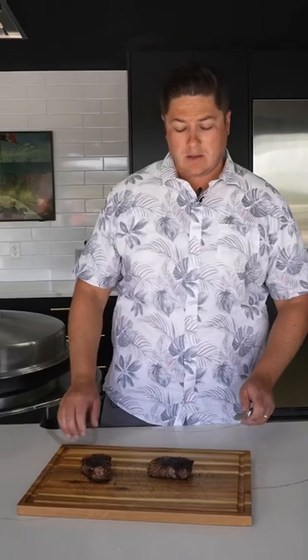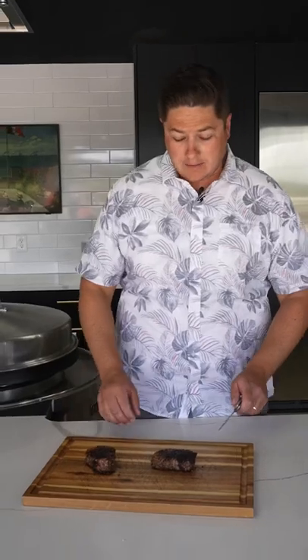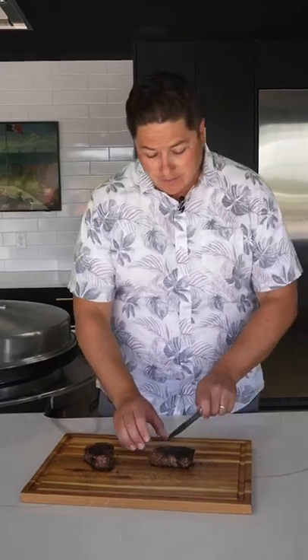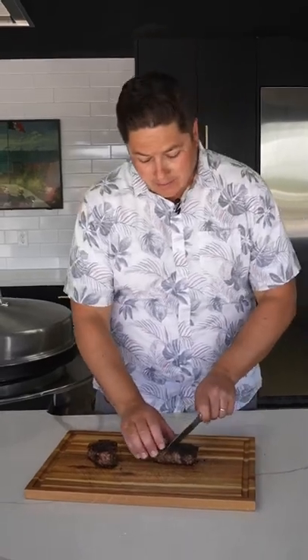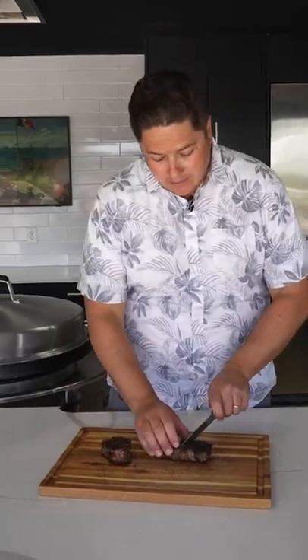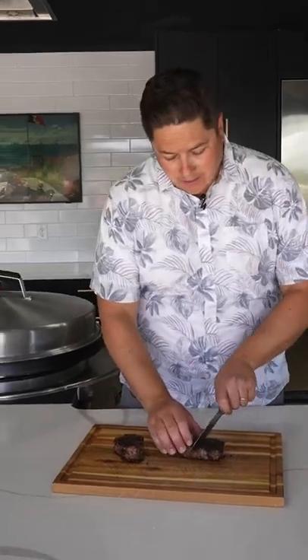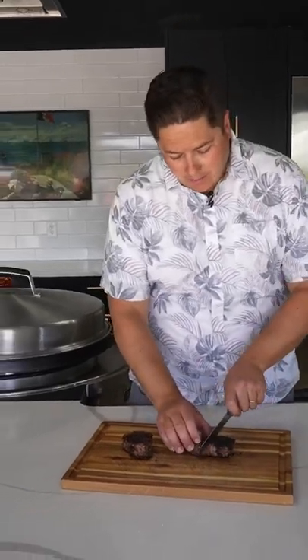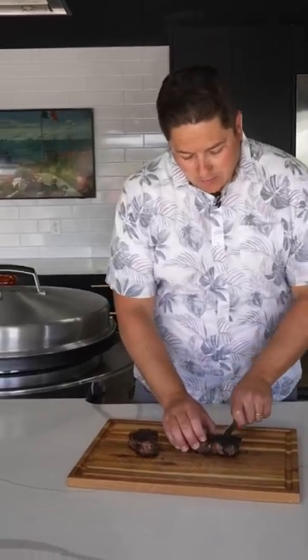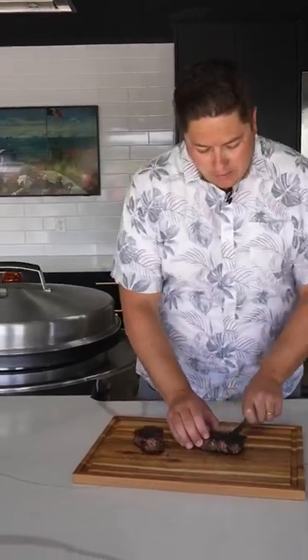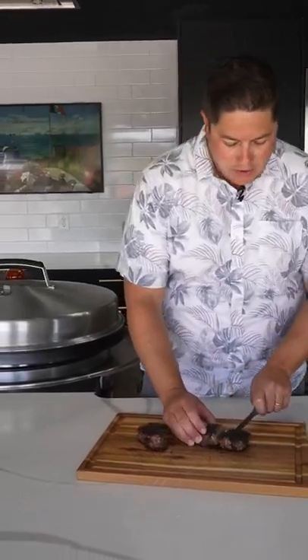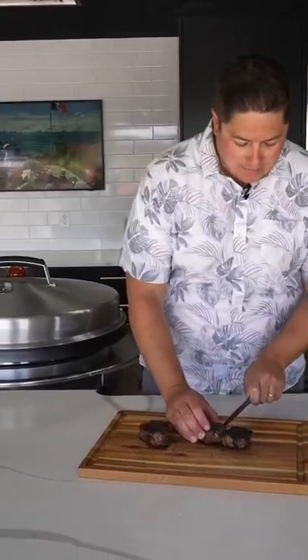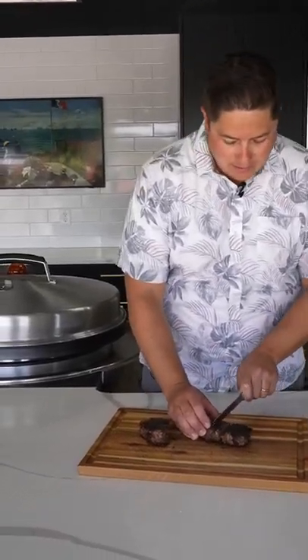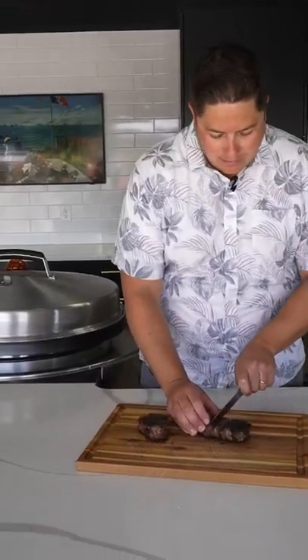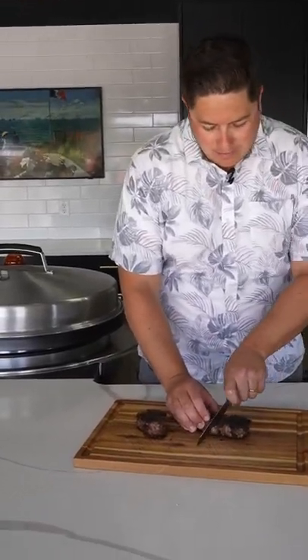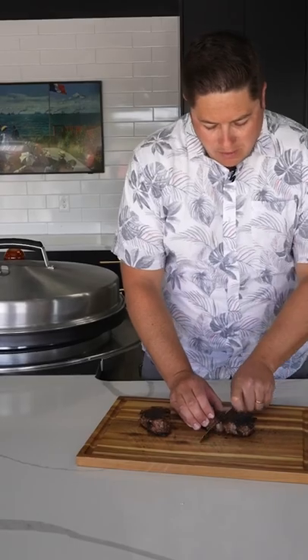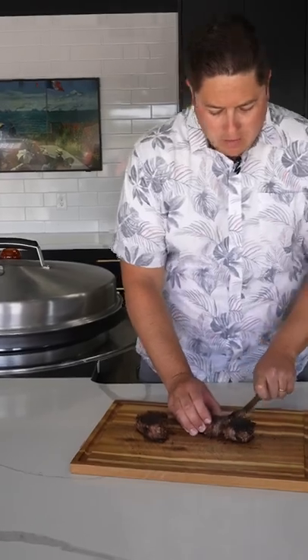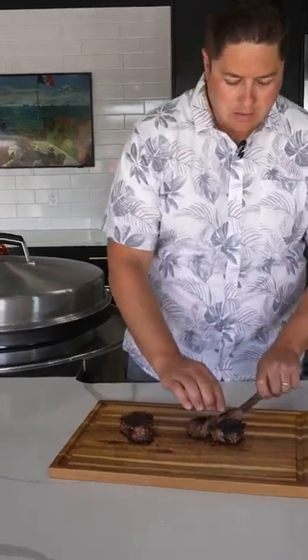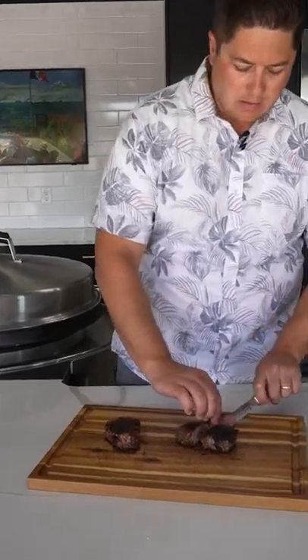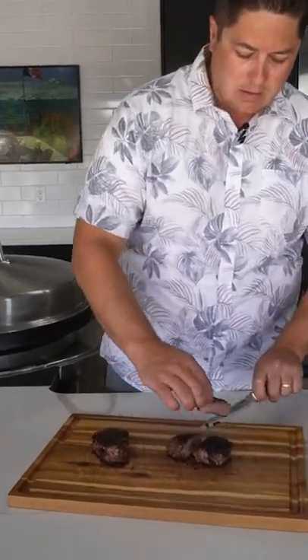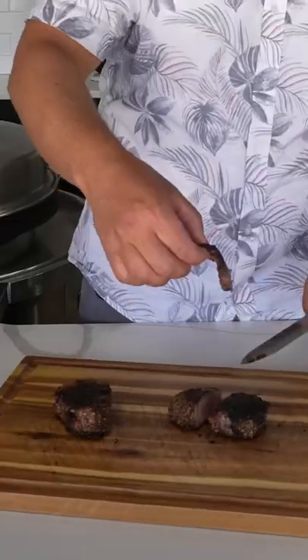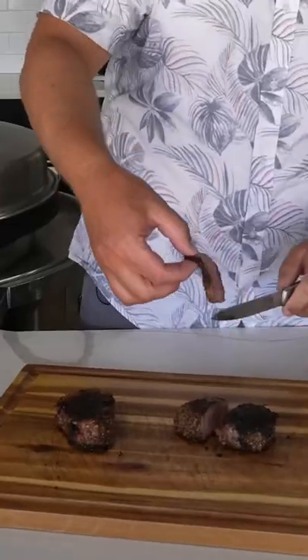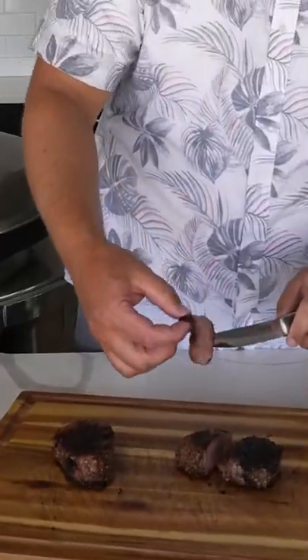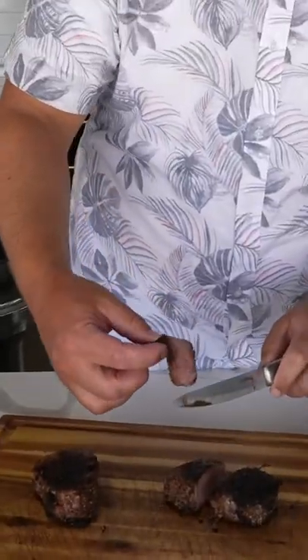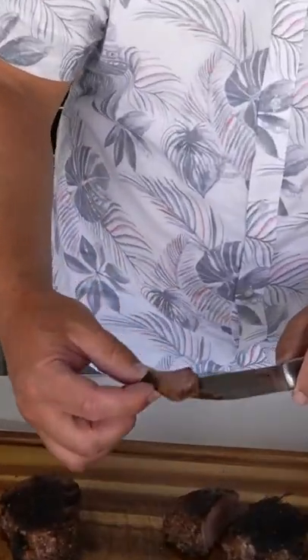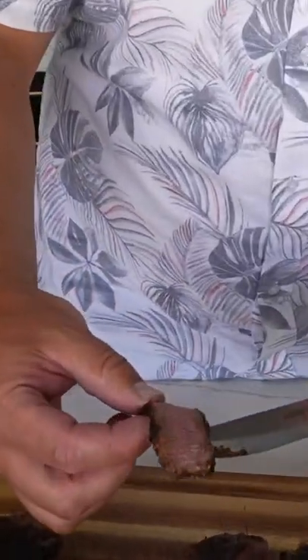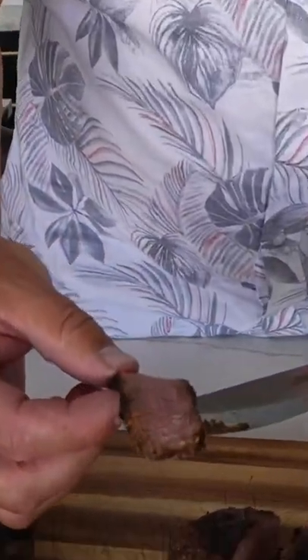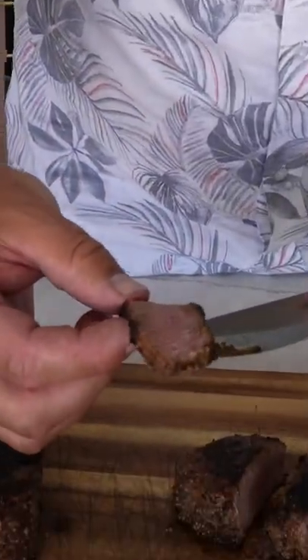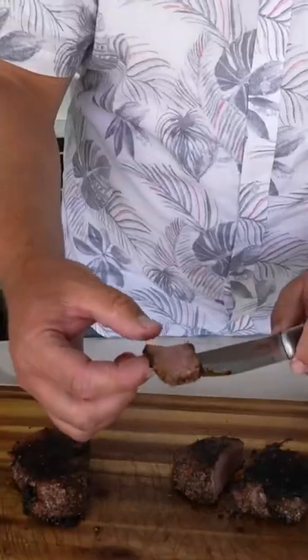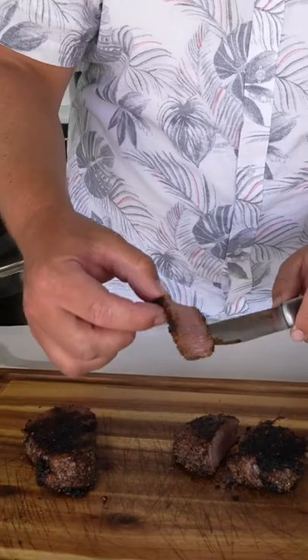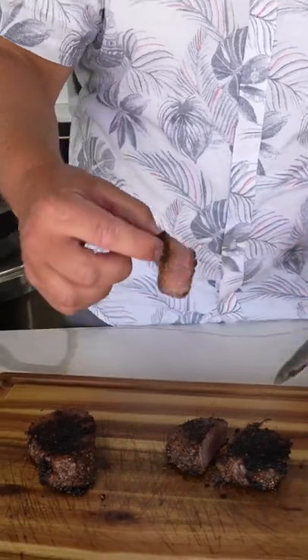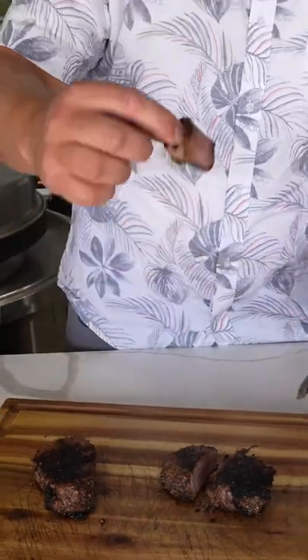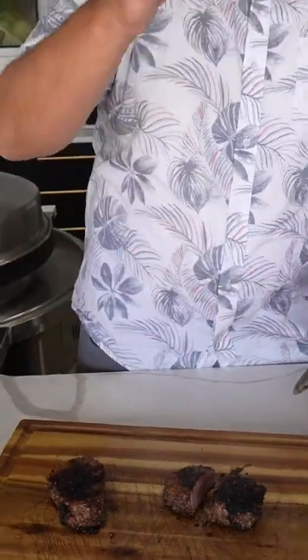All right, let's see how we did. Now again, we want a nice crunchy outside, nice medium inside. See that? It's a little pink. We honestly could have pulled it even sooner. Let's test it out though.